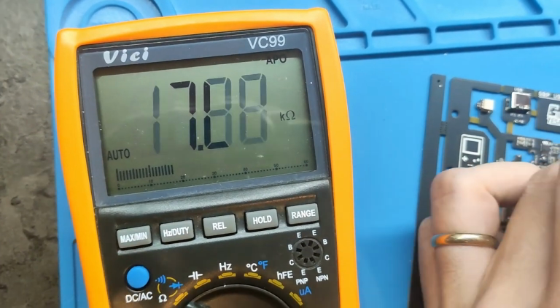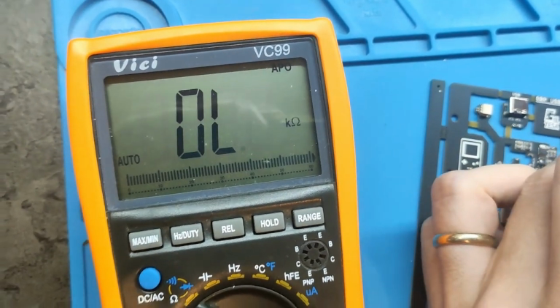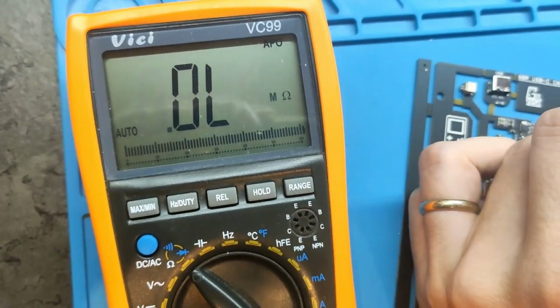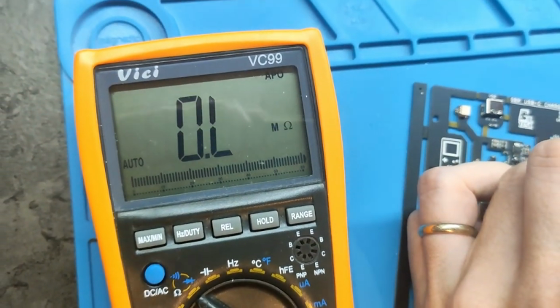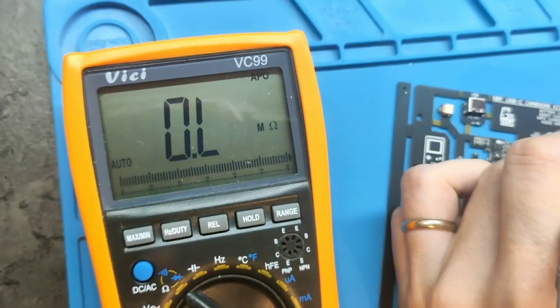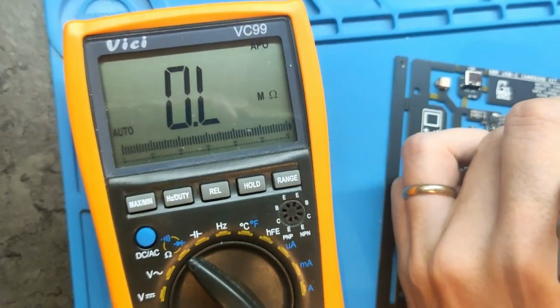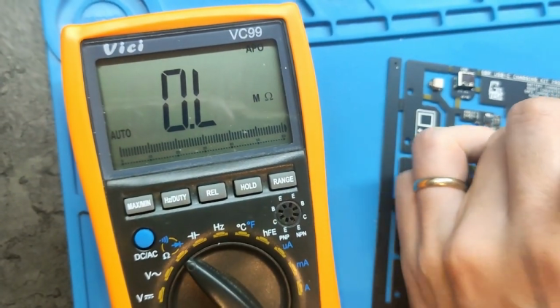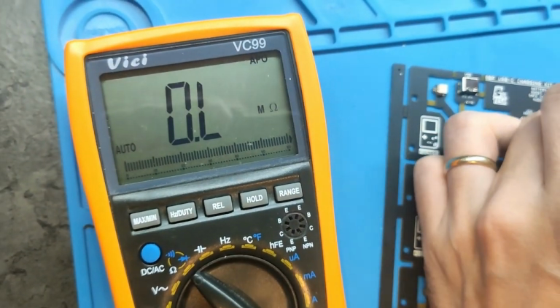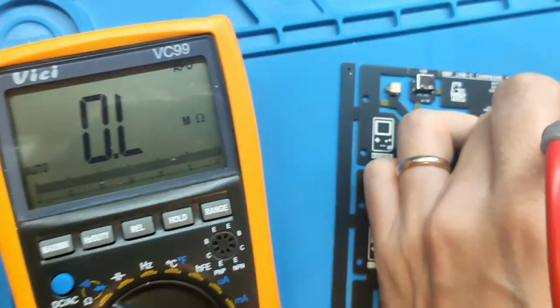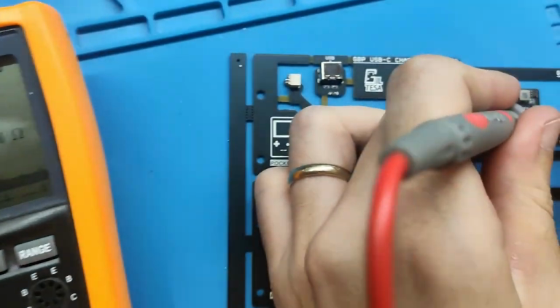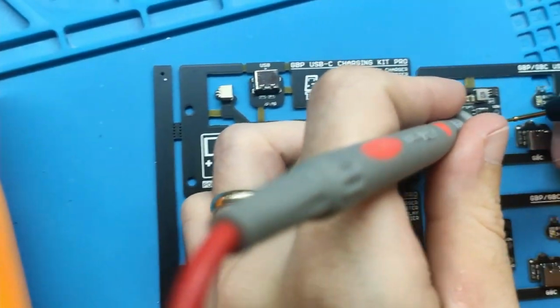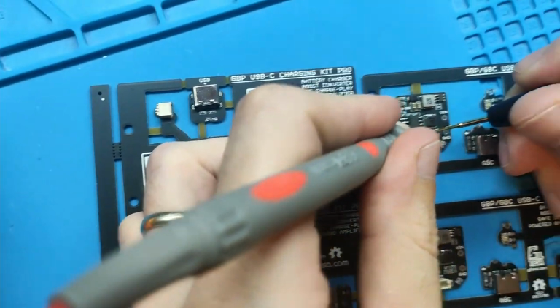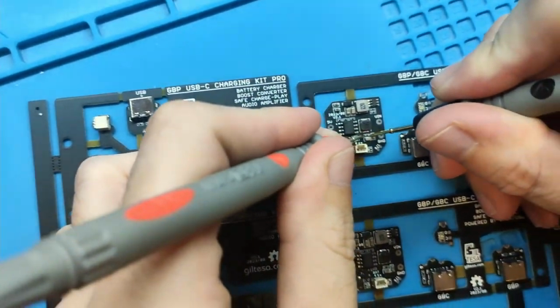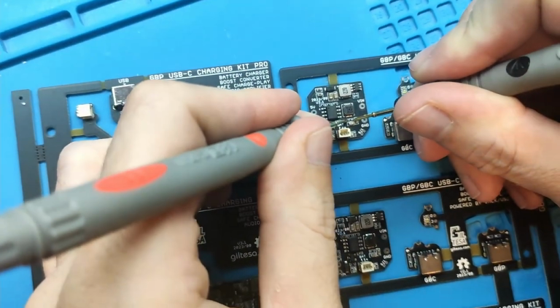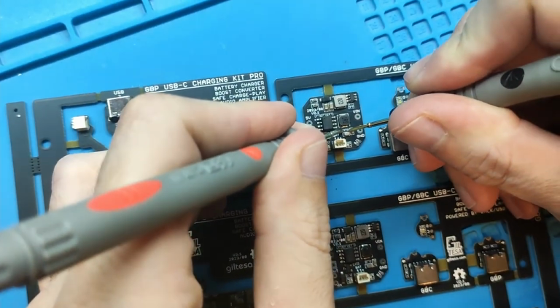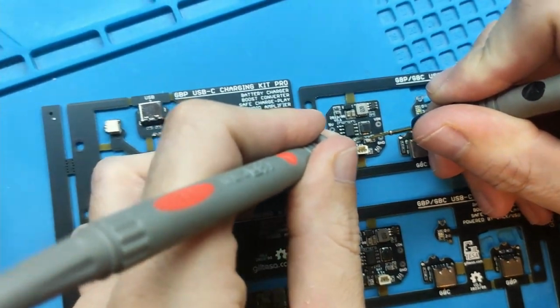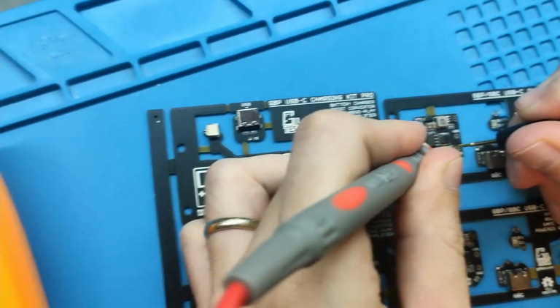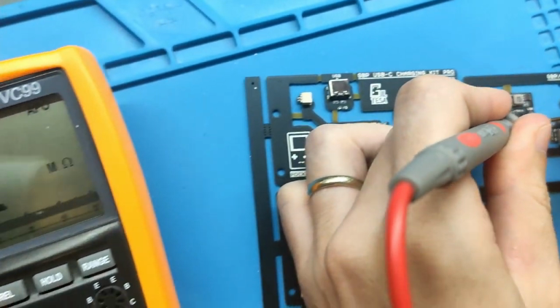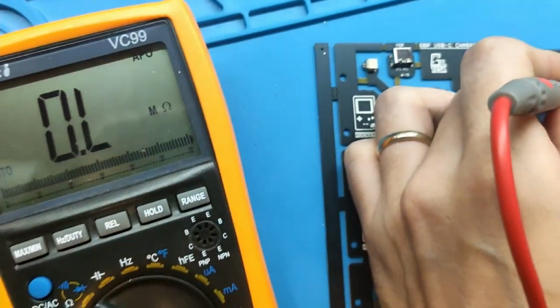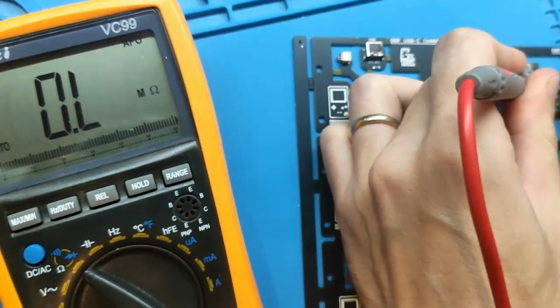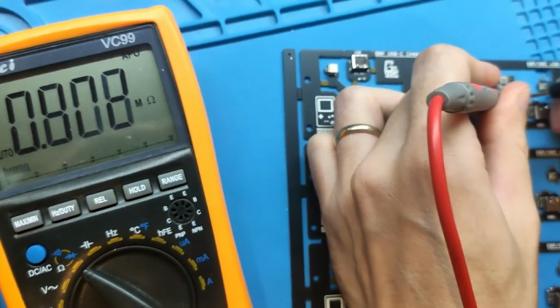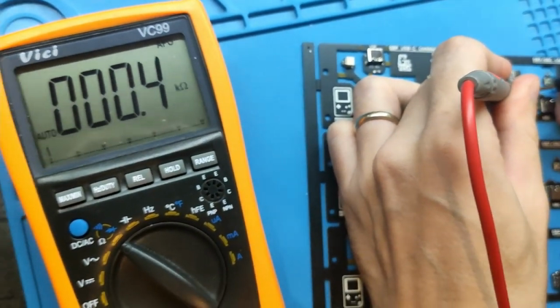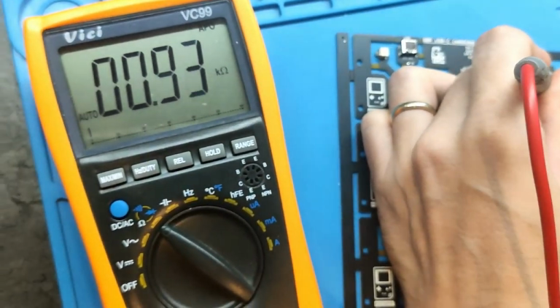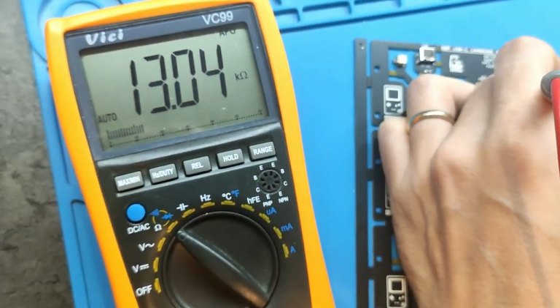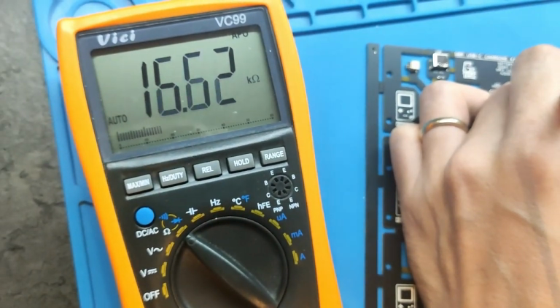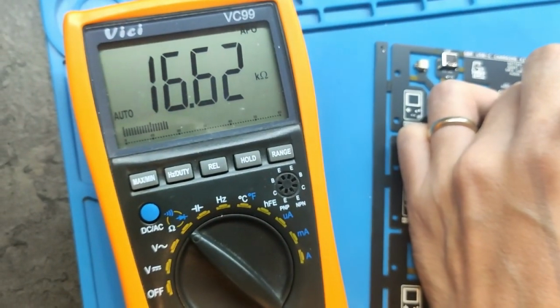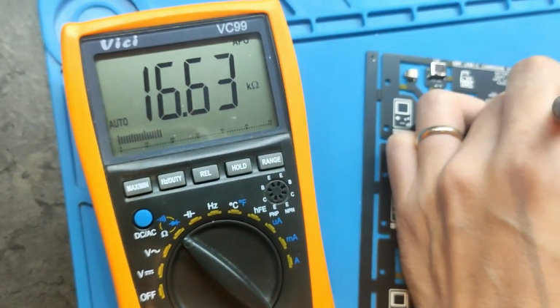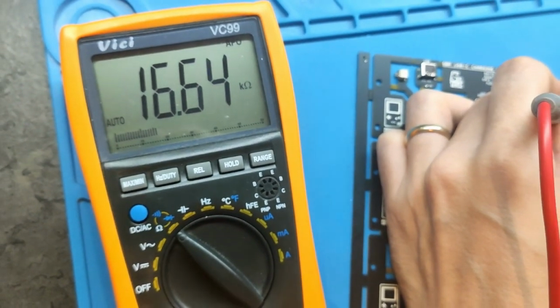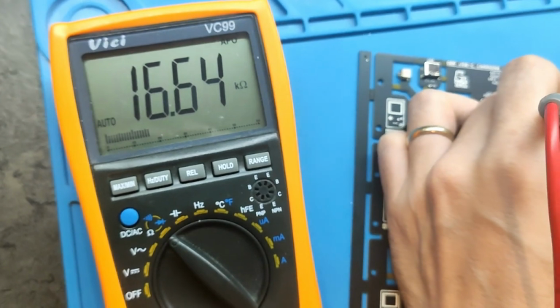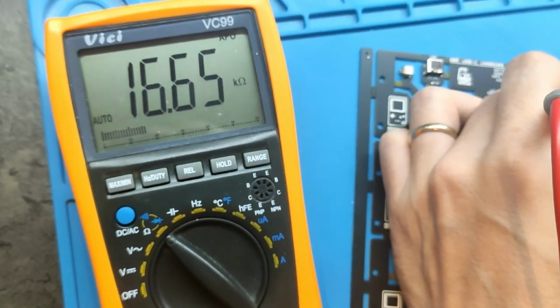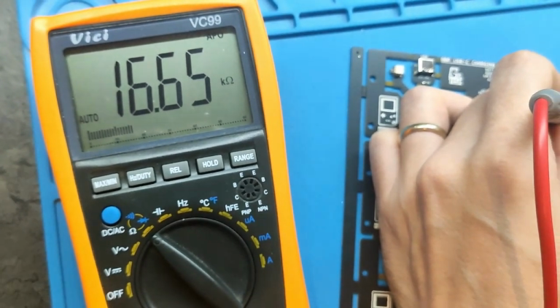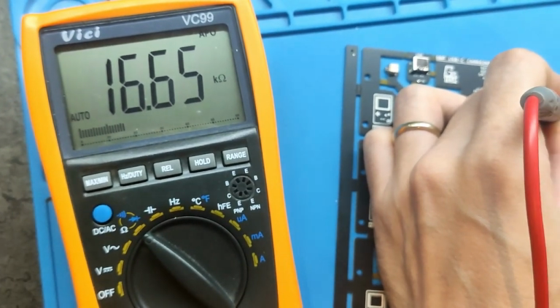And the other resistor — I think it's this one, I'm not sure. And again, about 18,000. The value is not exactly the same because the resistor is assembled on the board.